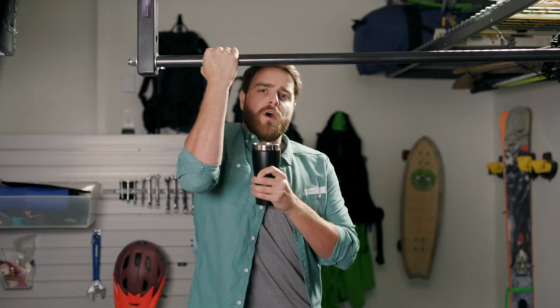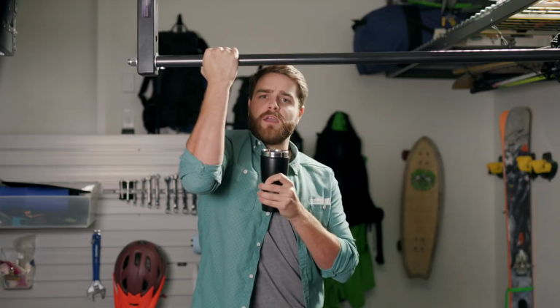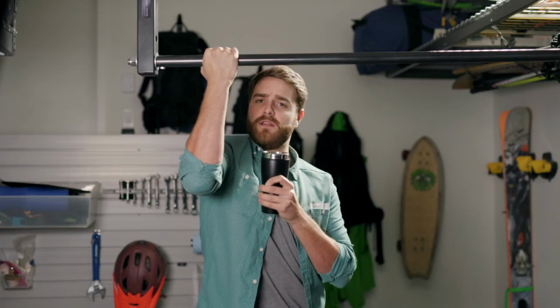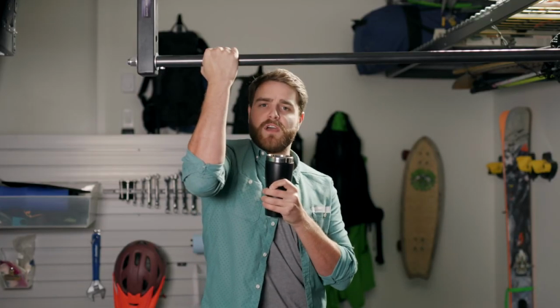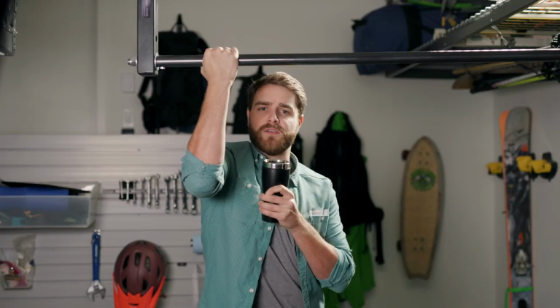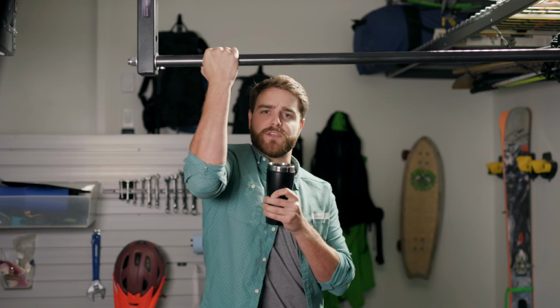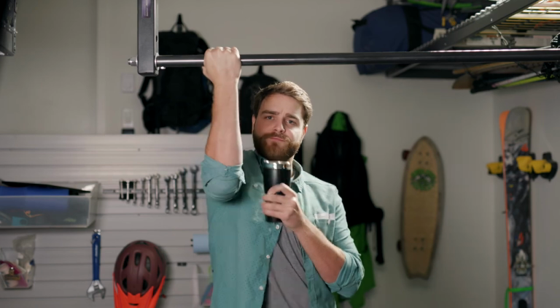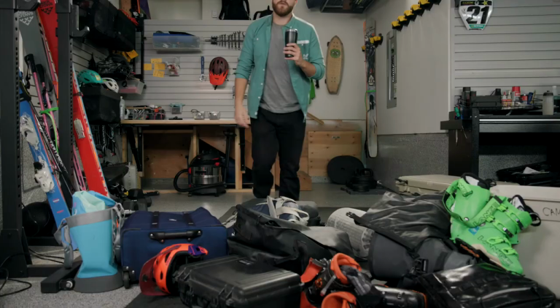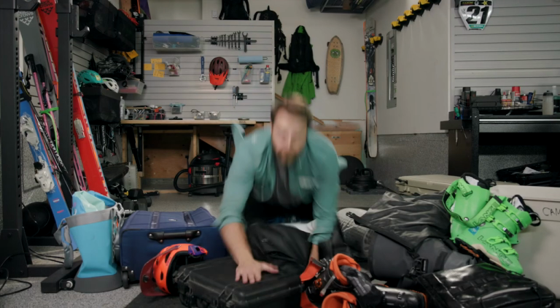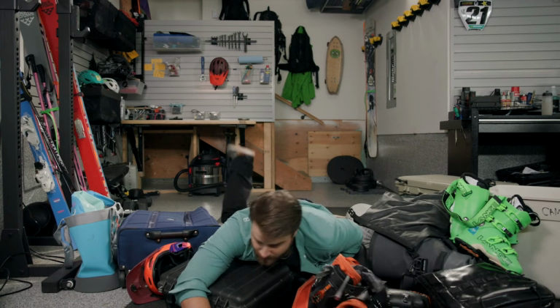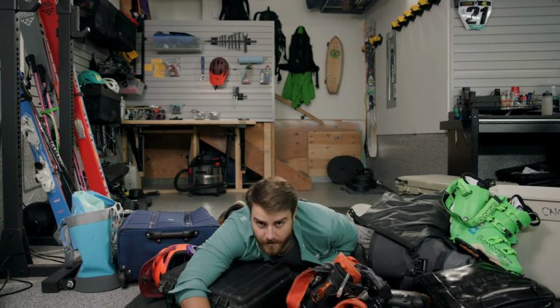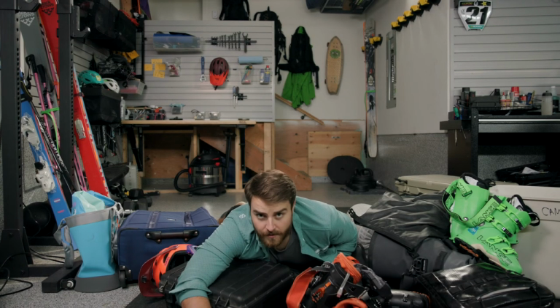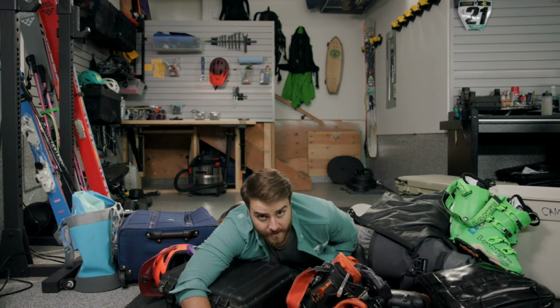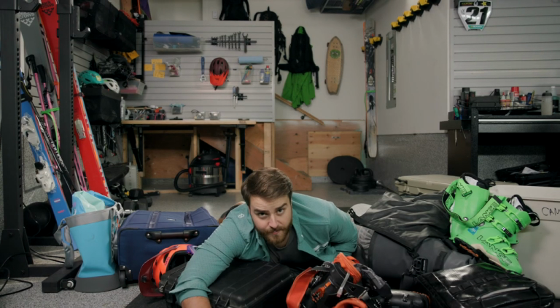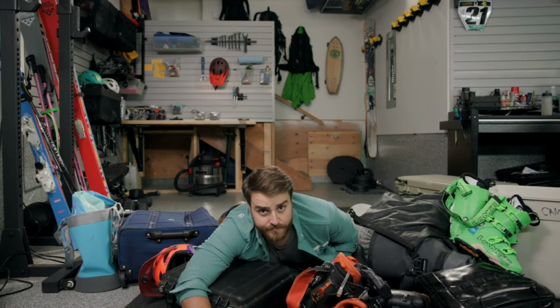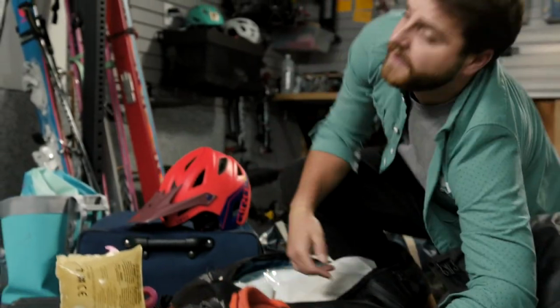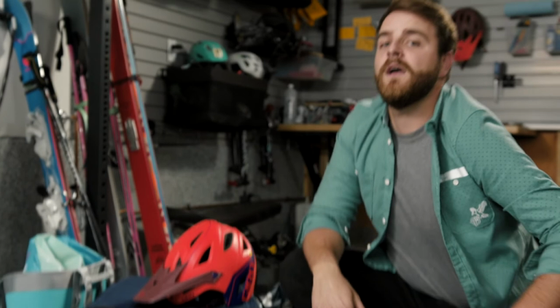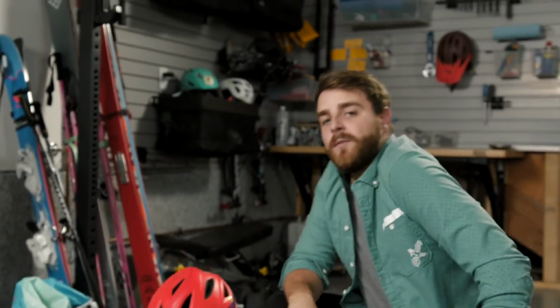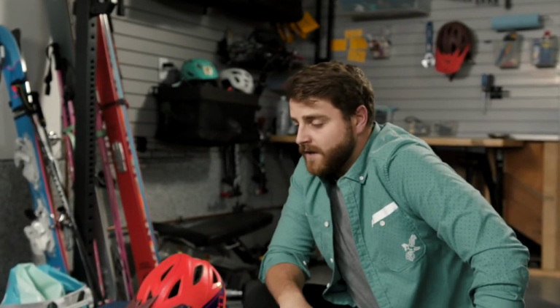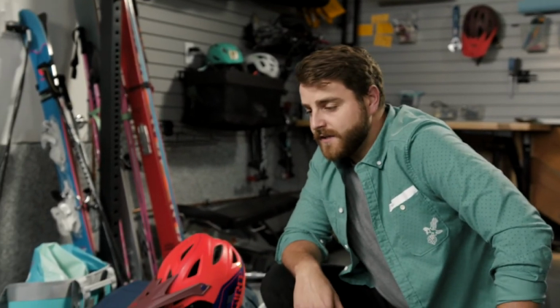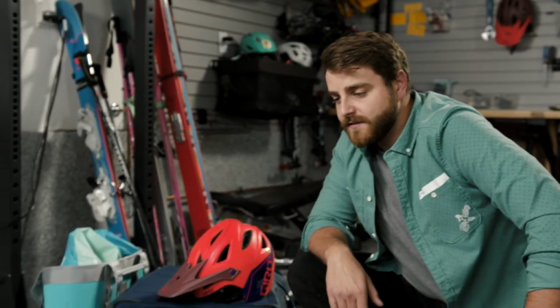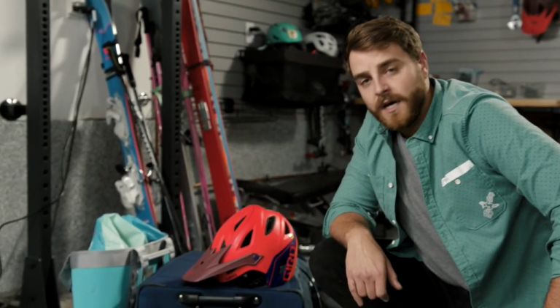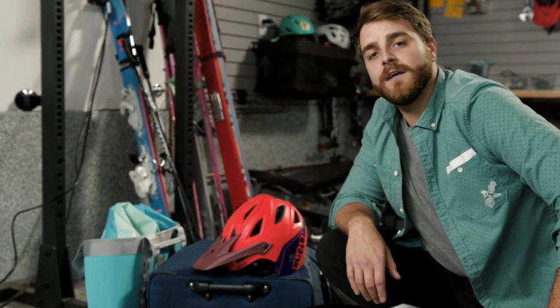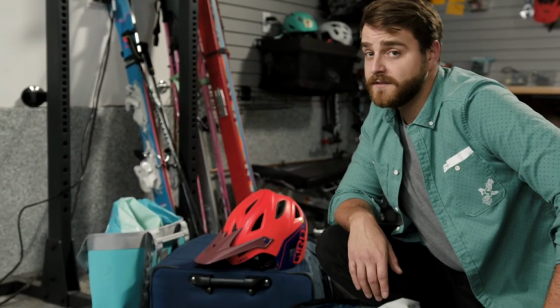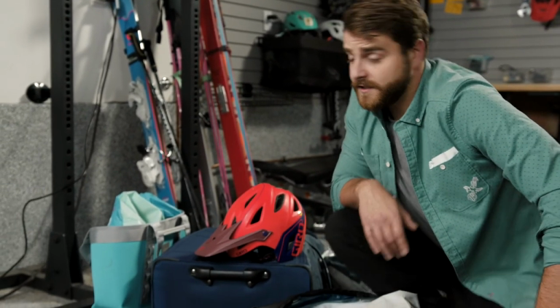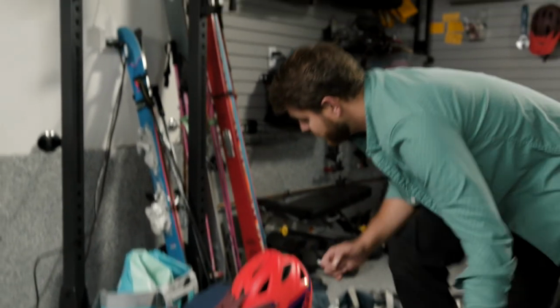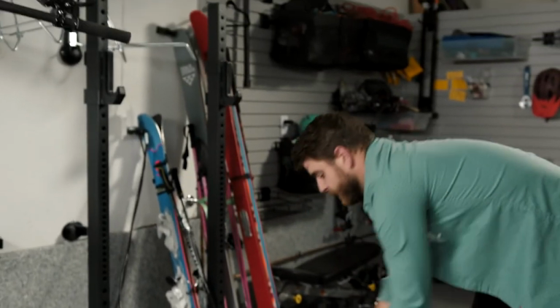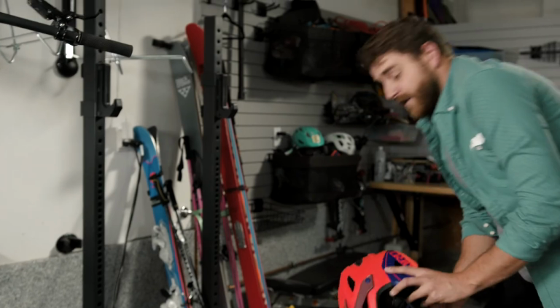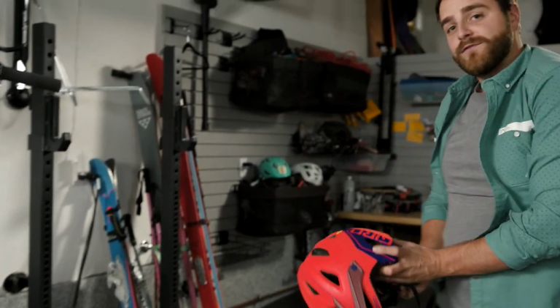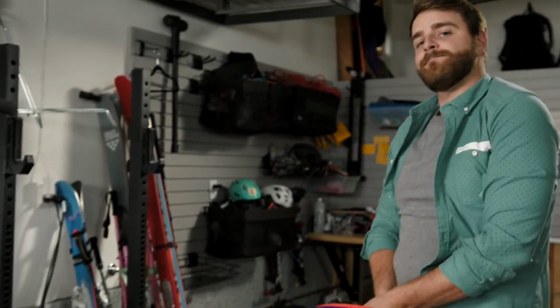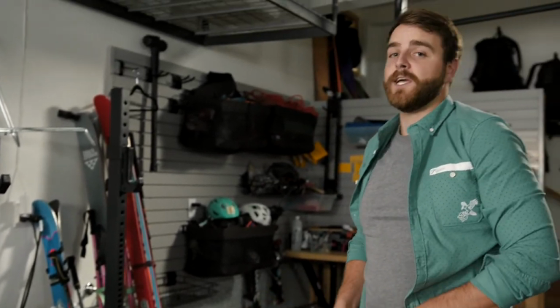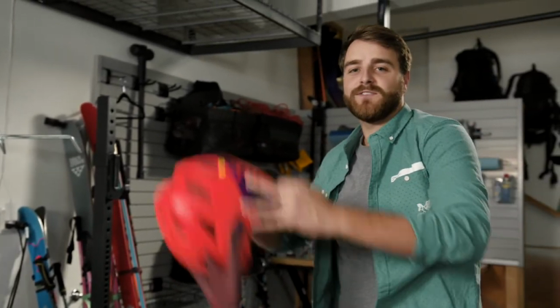Let's talk about how you manage your gear. We all have the same problems. Packing and hauling your gear takes too much time, space and energy. You'd rather have more freedom to play outside.